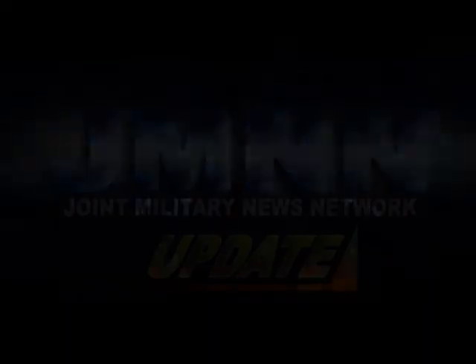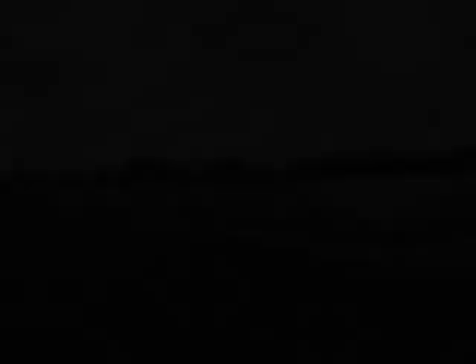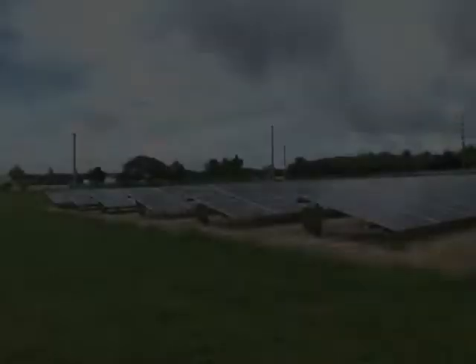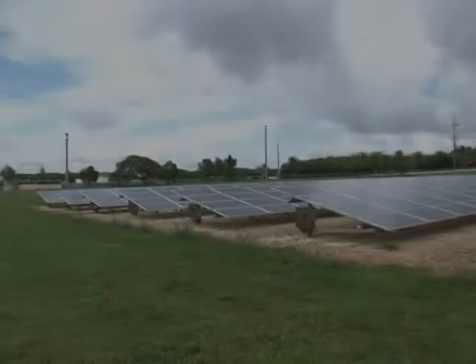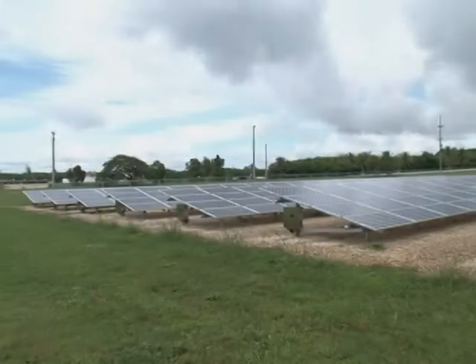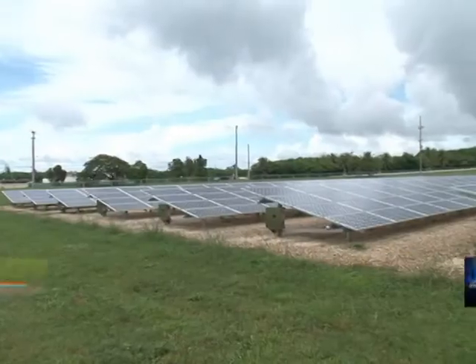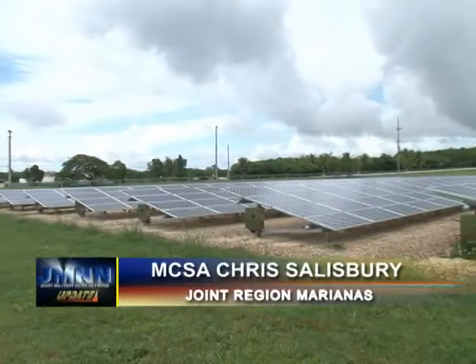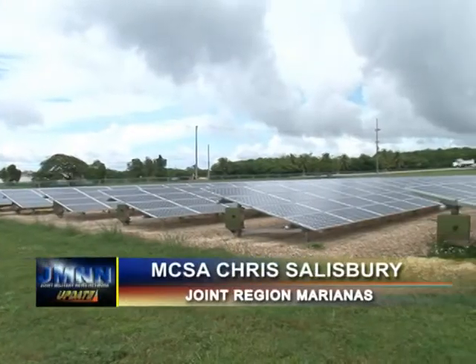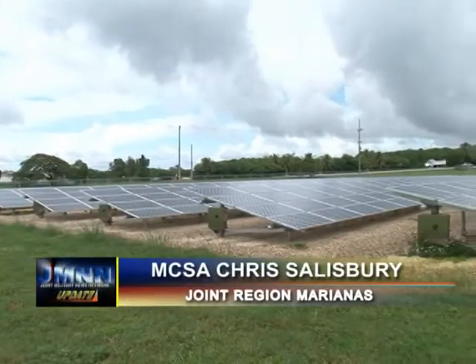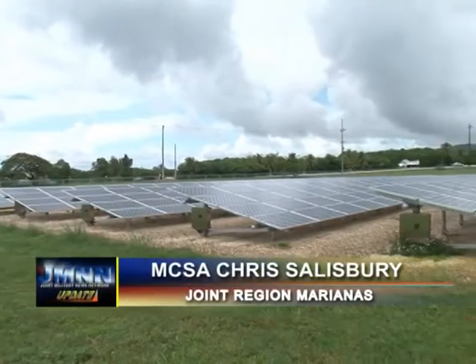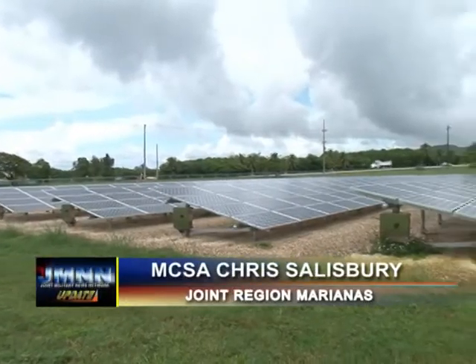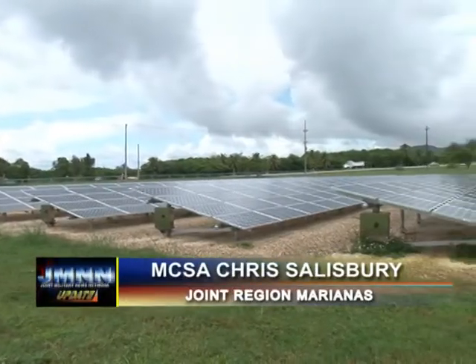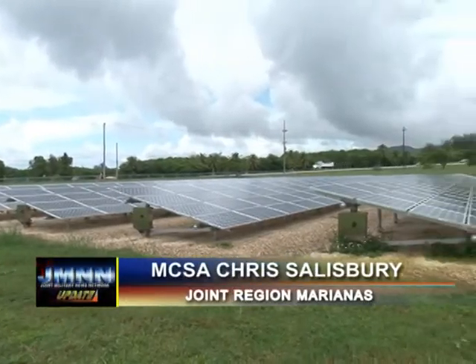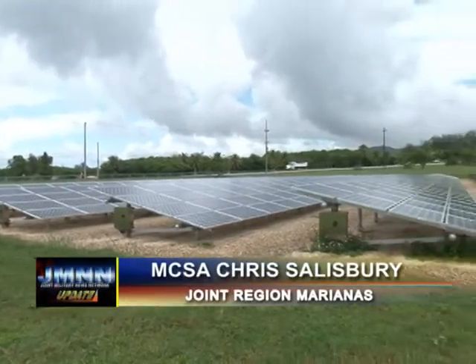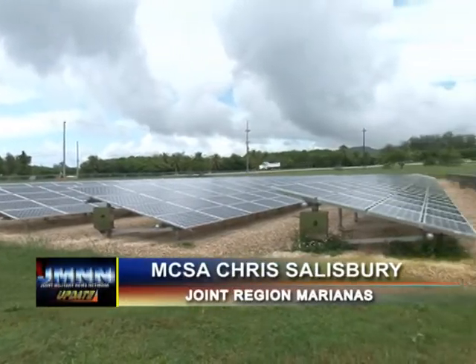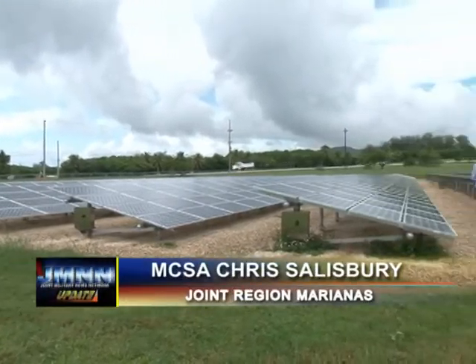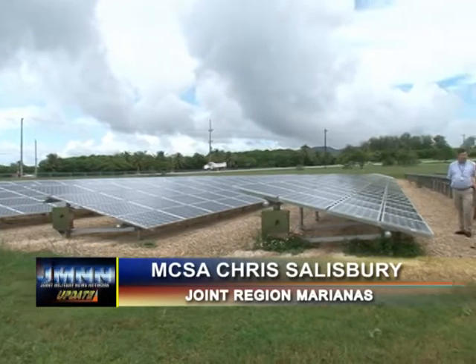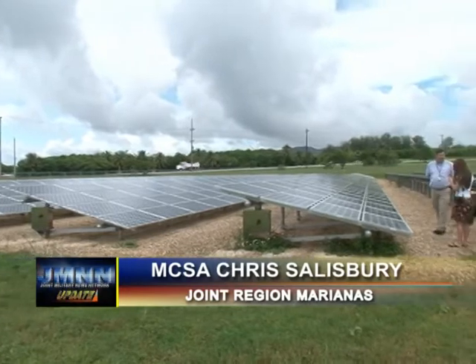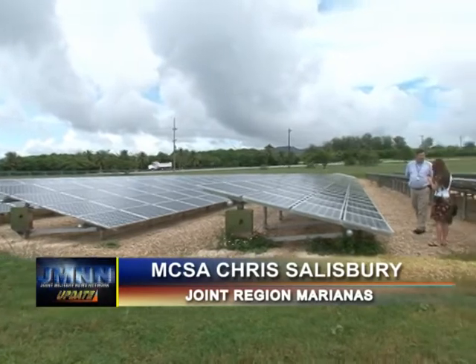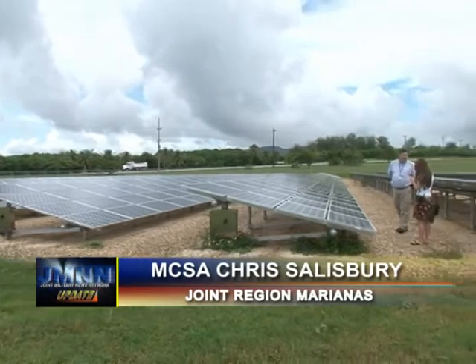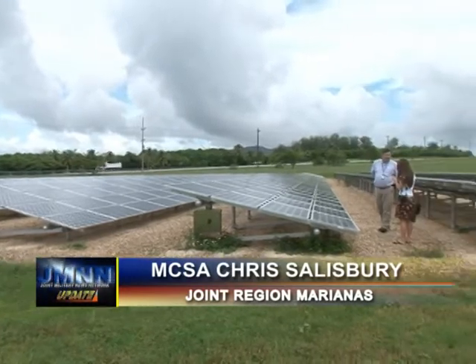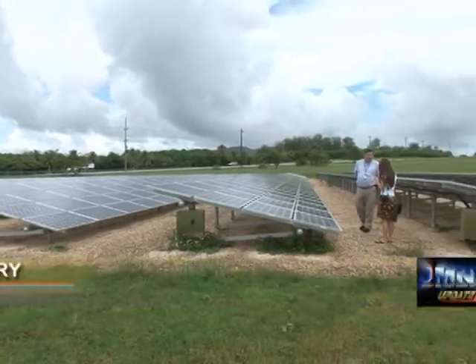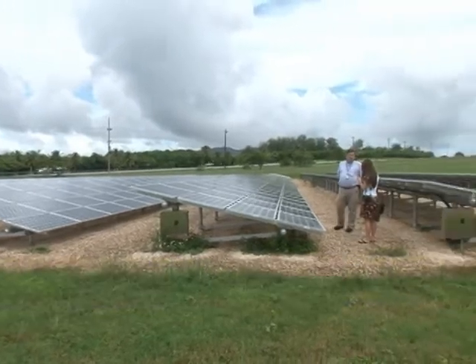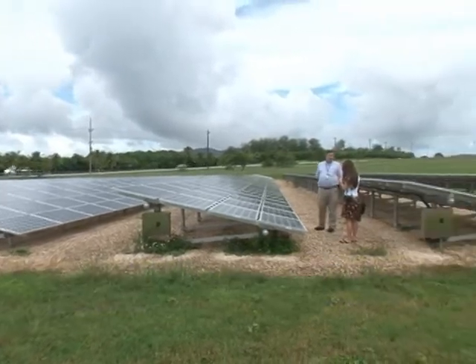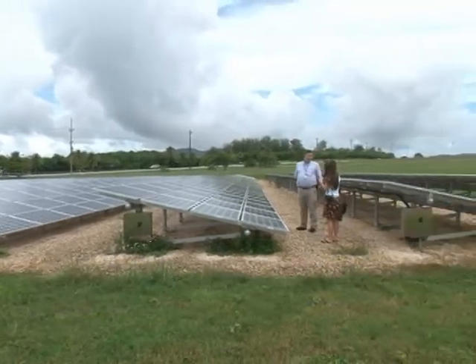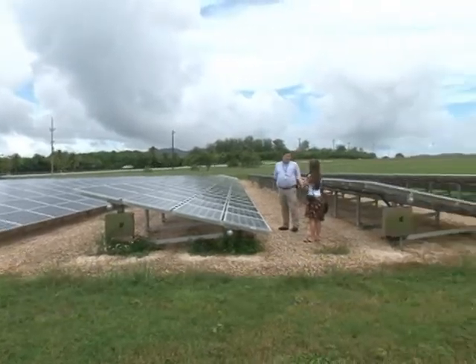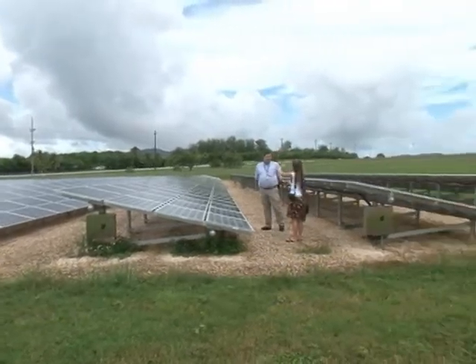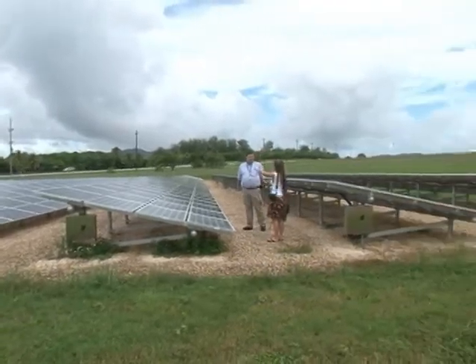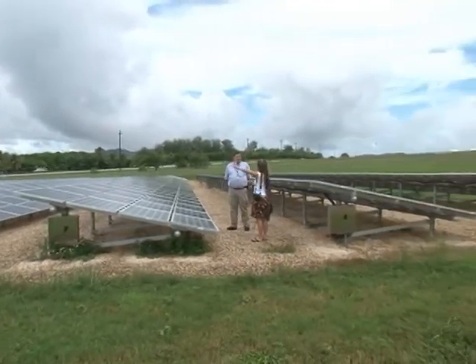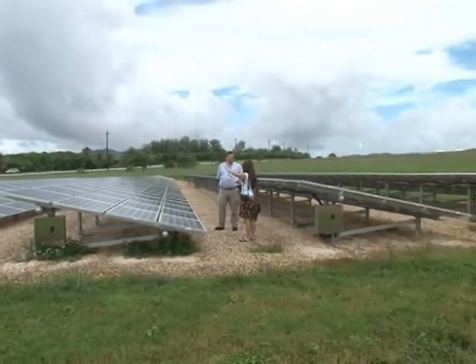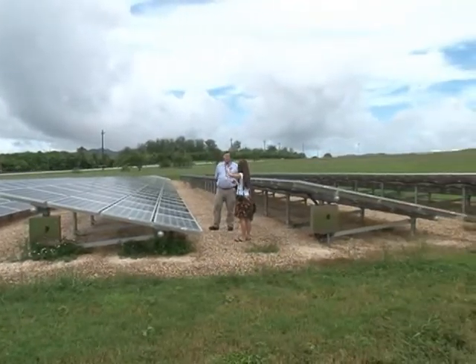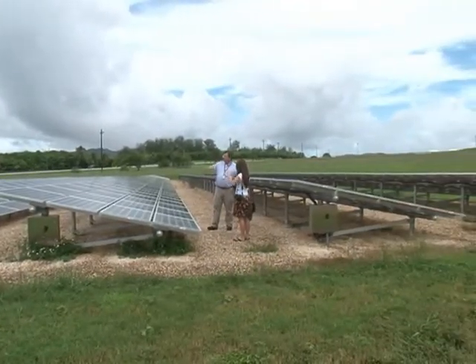The Leadership in Energy and Environmental Design Gold and Silver certifications were presented to U.S. Naval Base Guam and Joint Region Marianas by the U.S. Green Building Council recently.